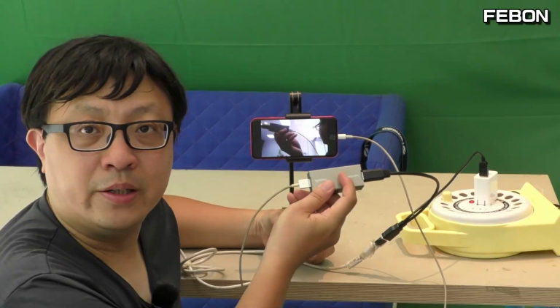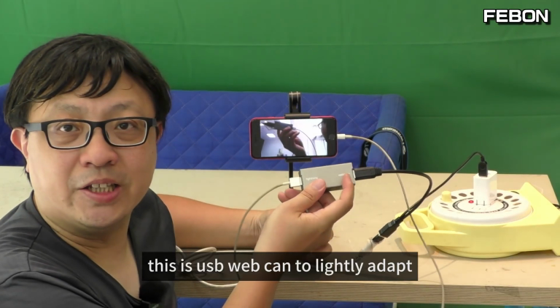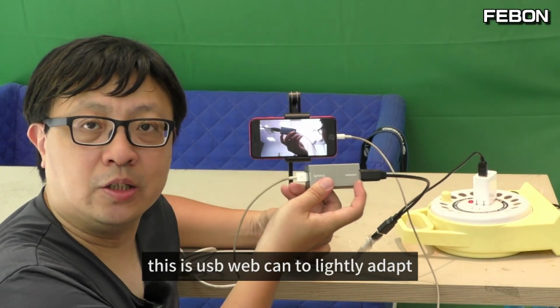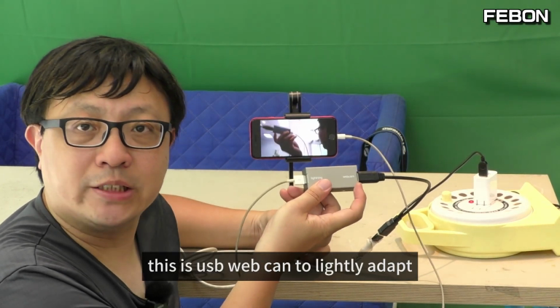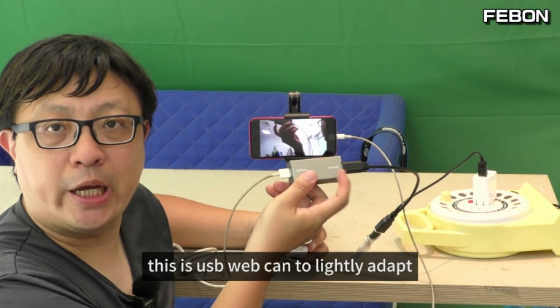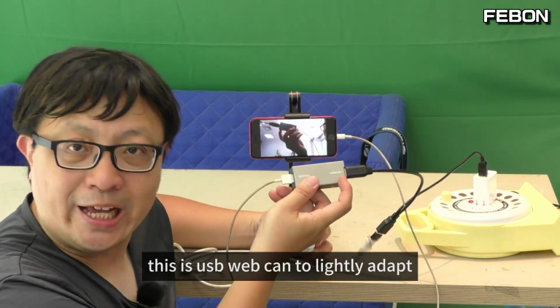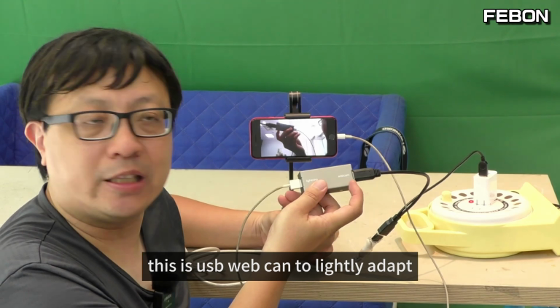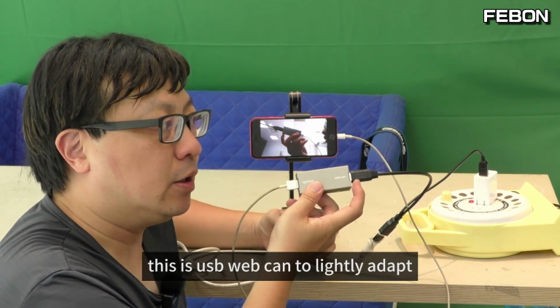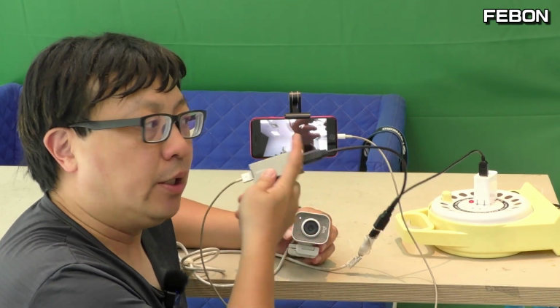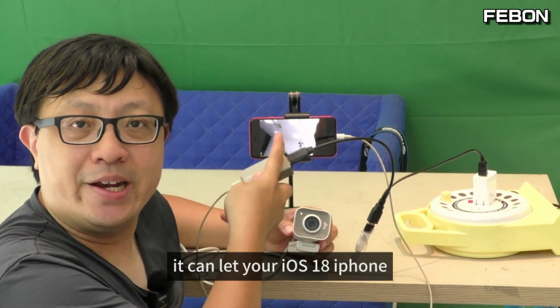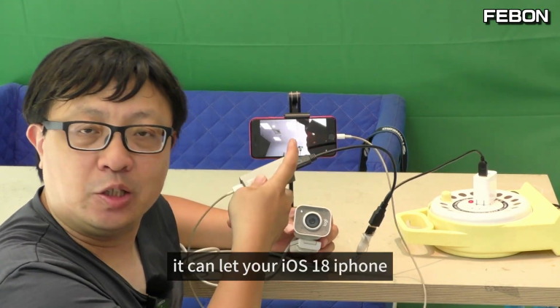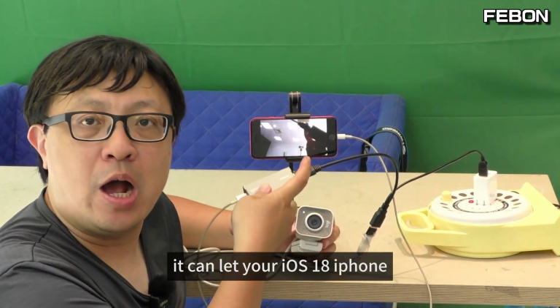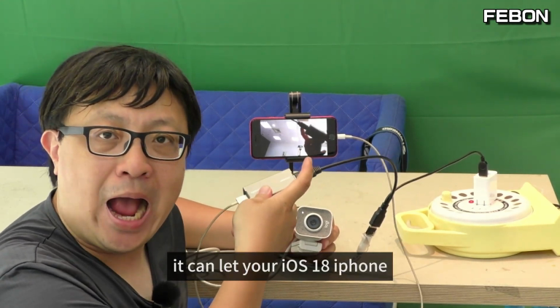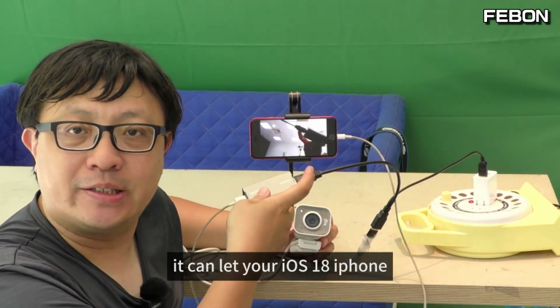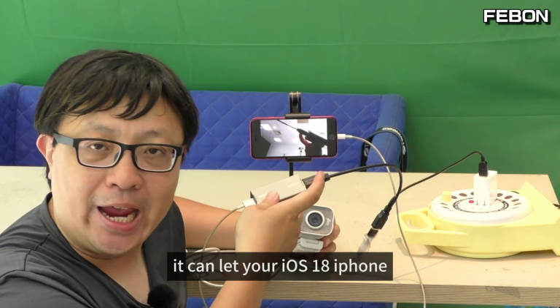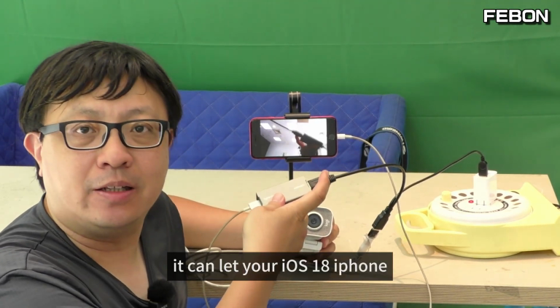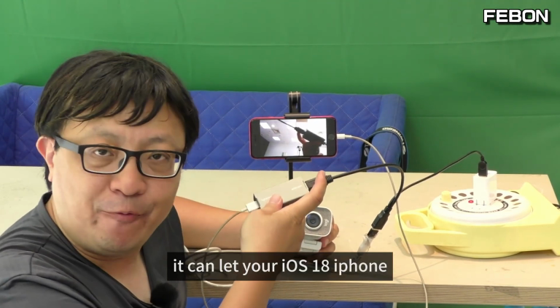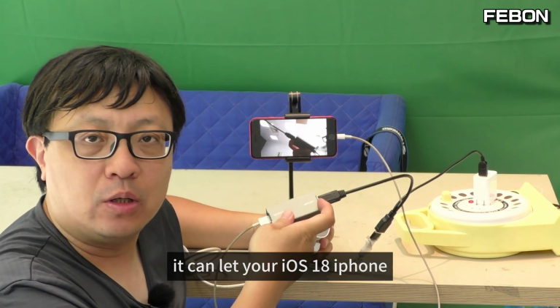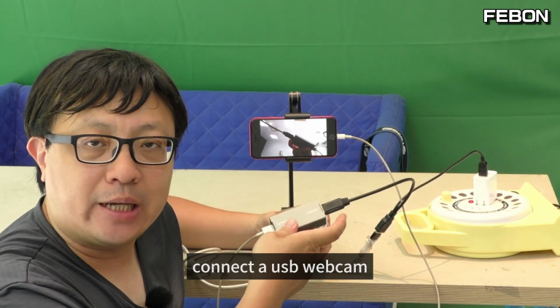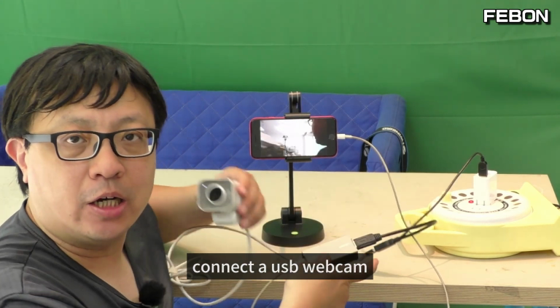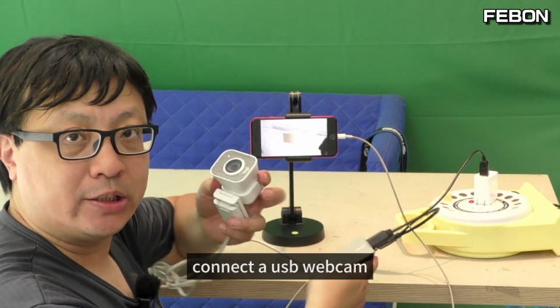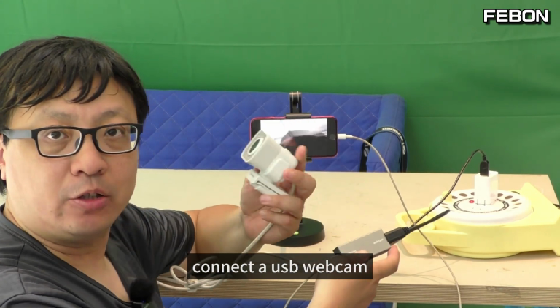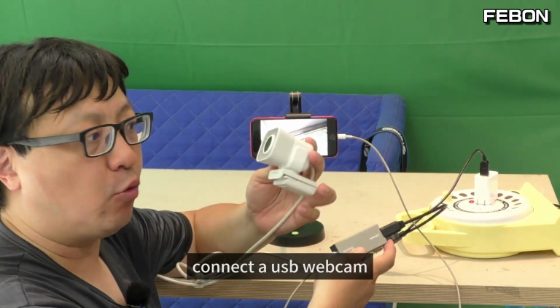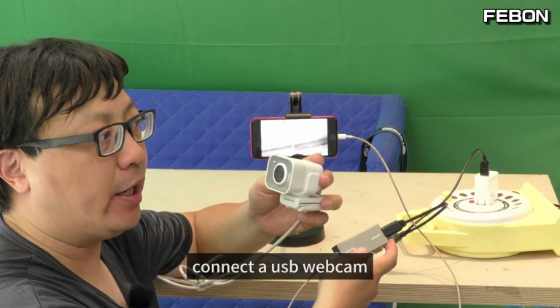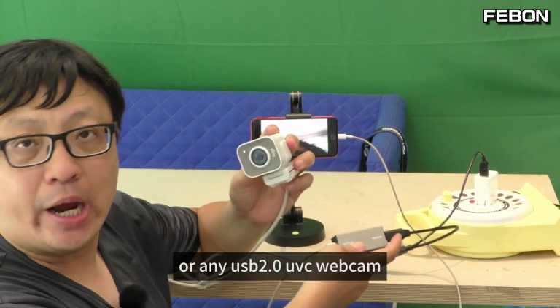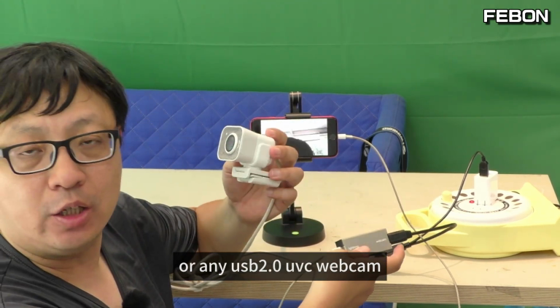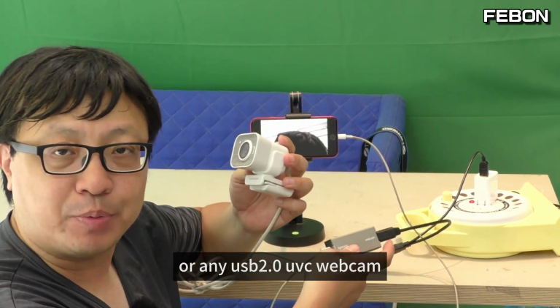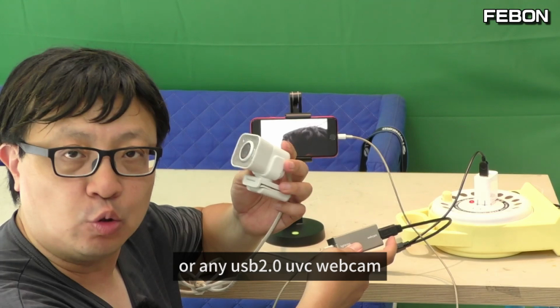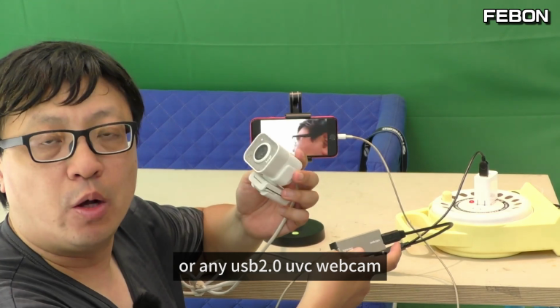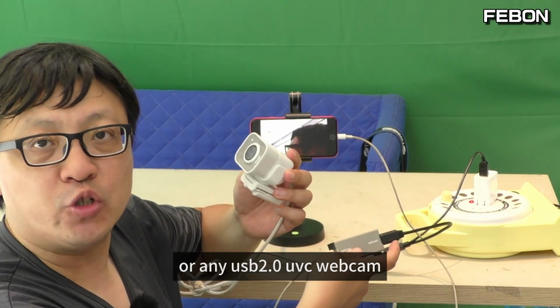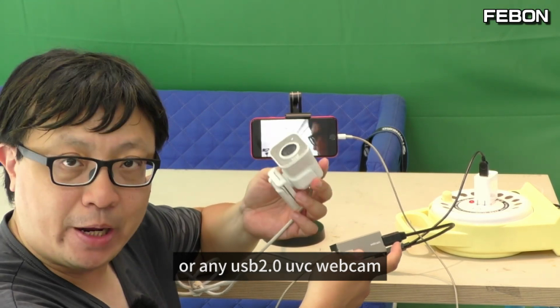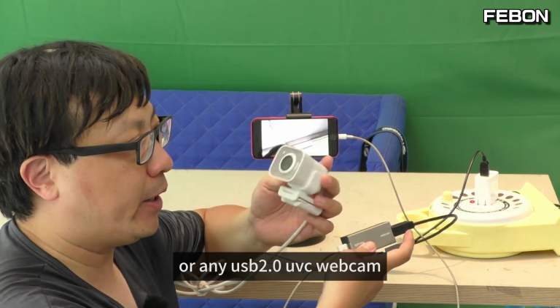This is a USB webcam to lightning adapter. It can let your iOS 18 iPhone connect a USB Logitech webcam or any USB 2 motion JPEG webcam.